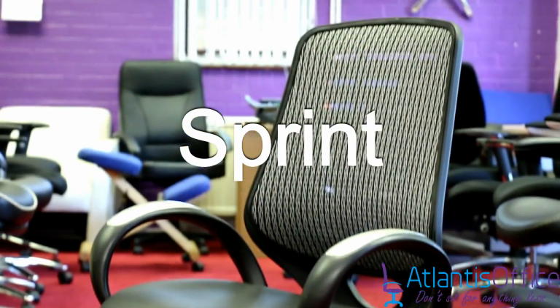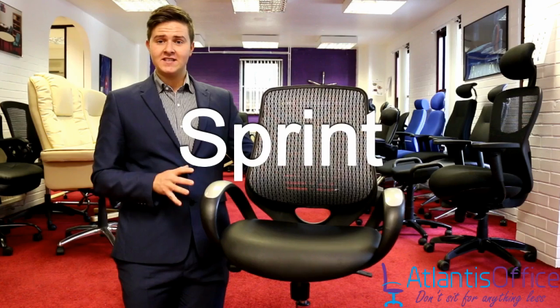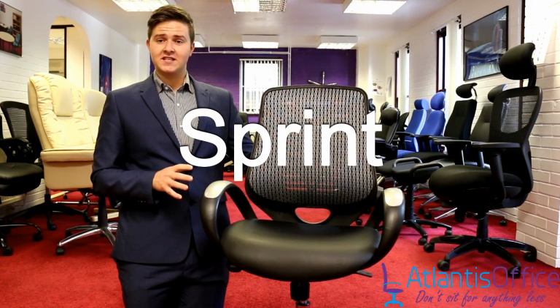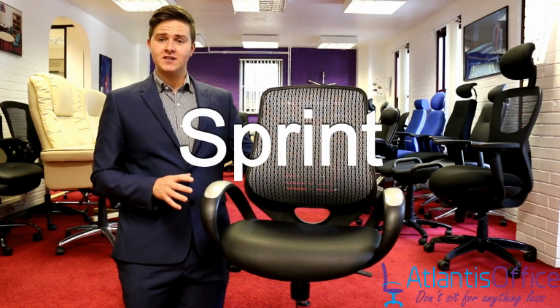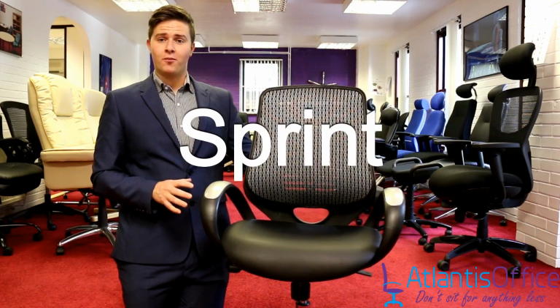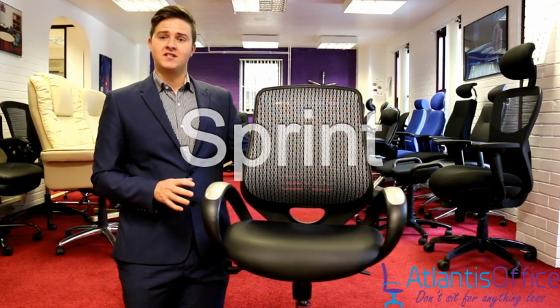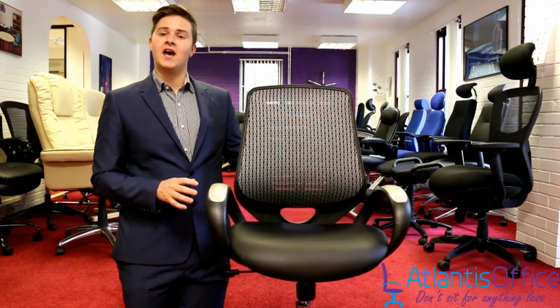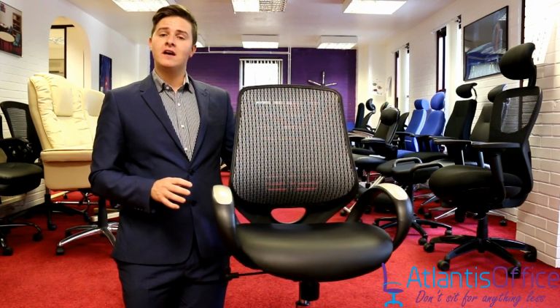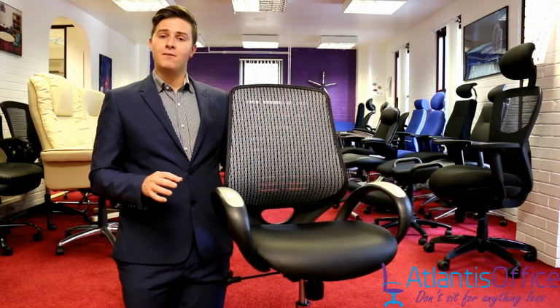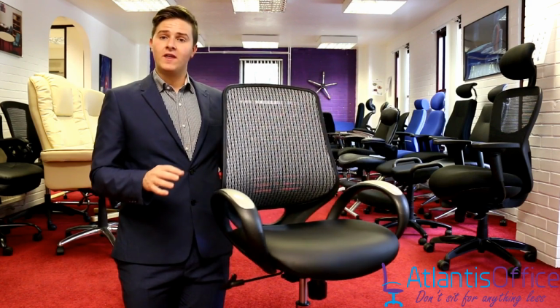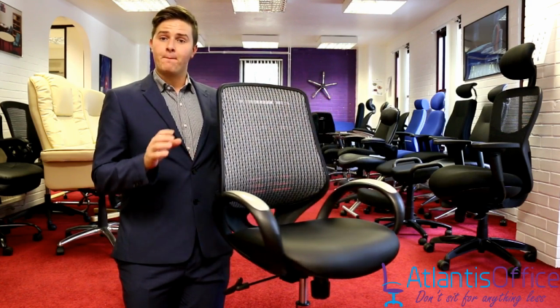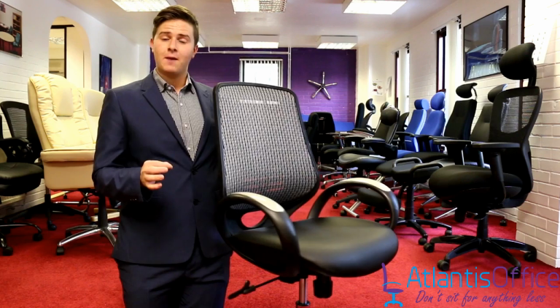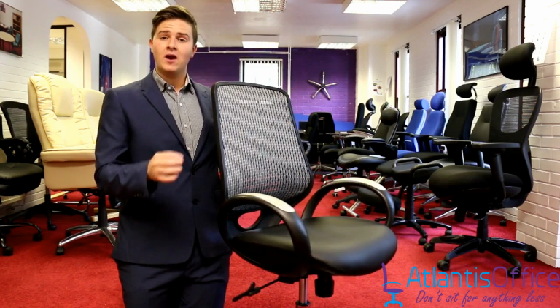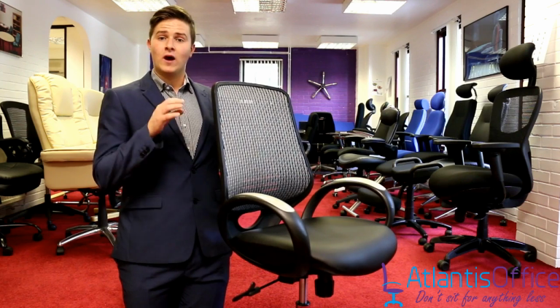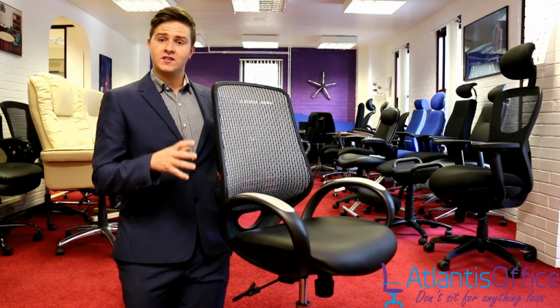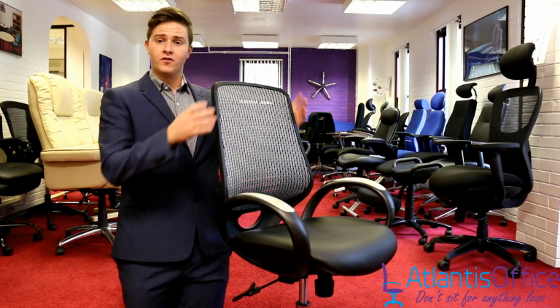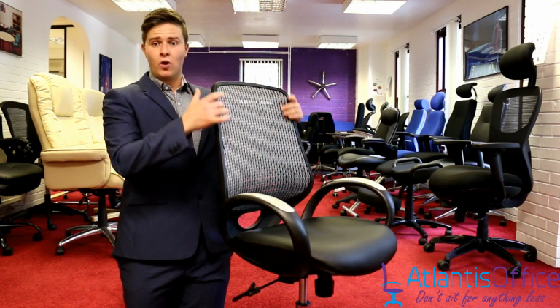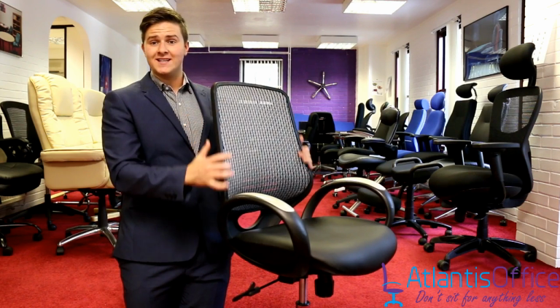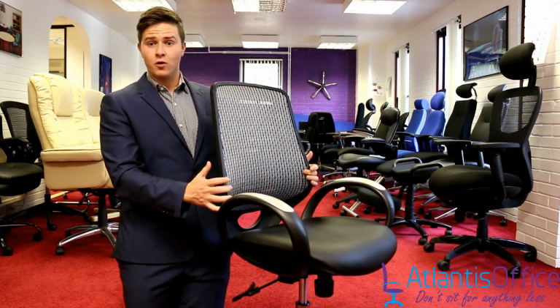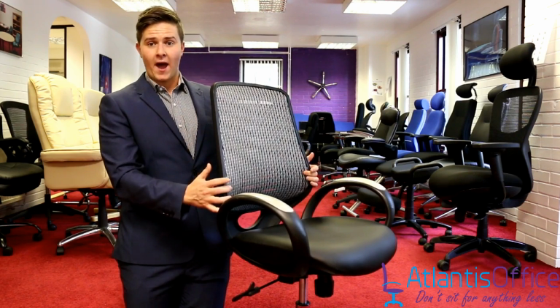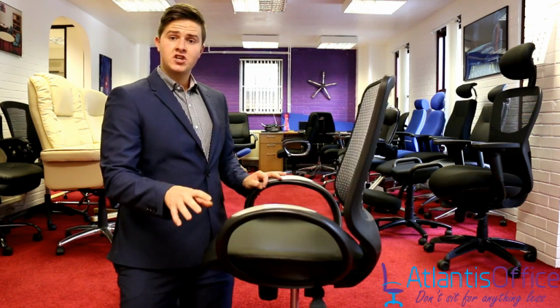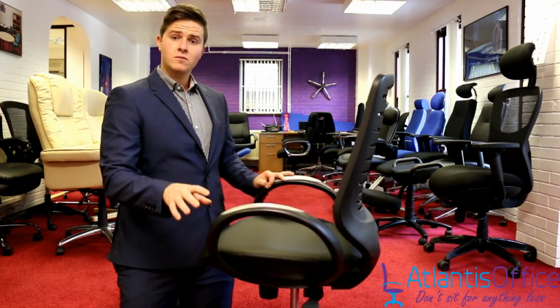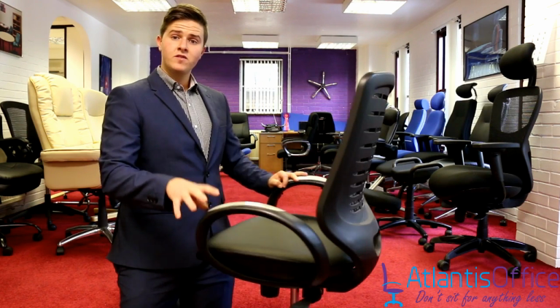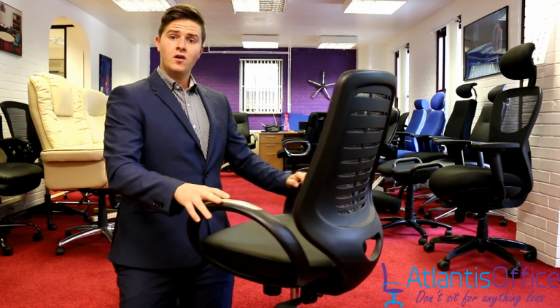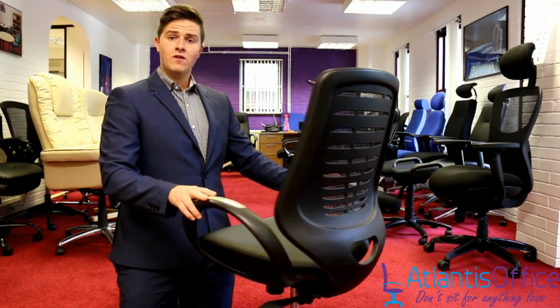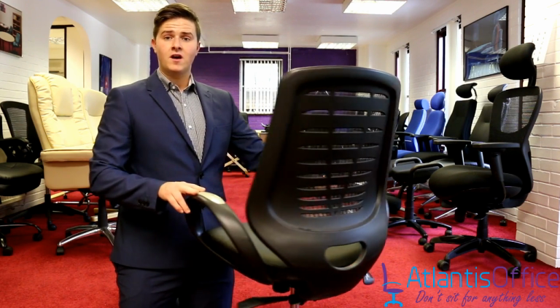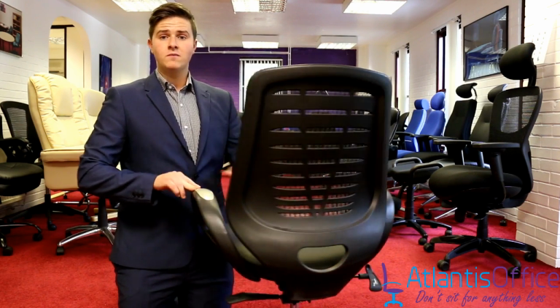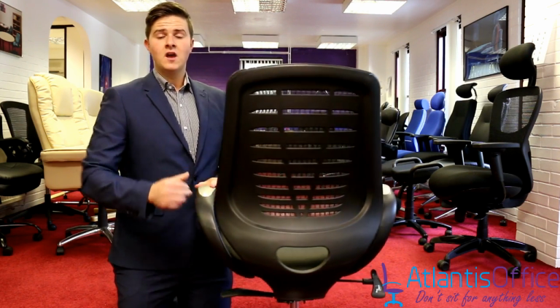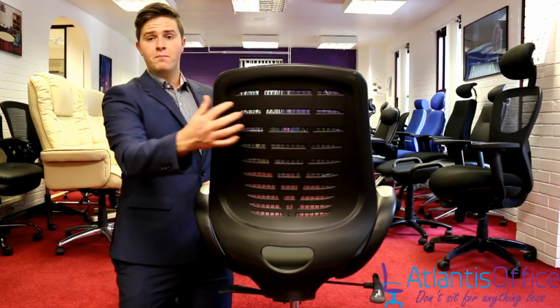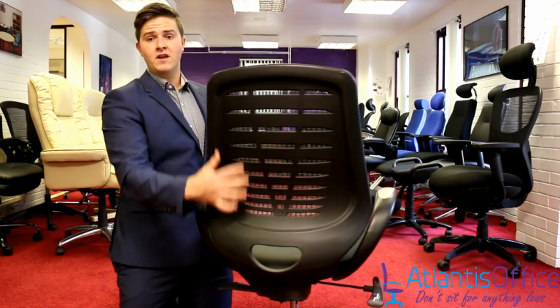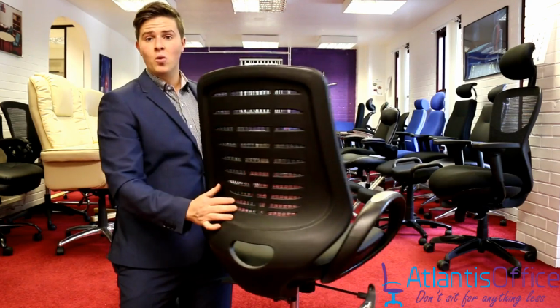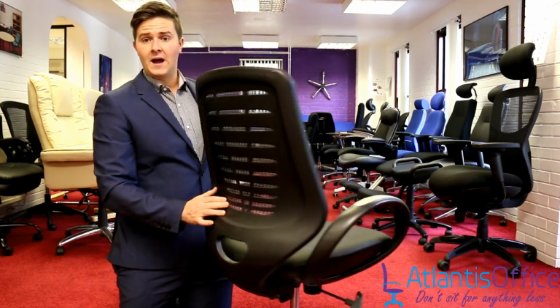This is the Sprint Operator Chair, available with either a black back or, as you can see on this one, a silver back. The chair comes with nylon rounded arms and a breathable back.